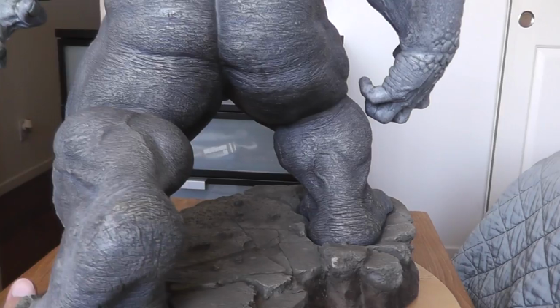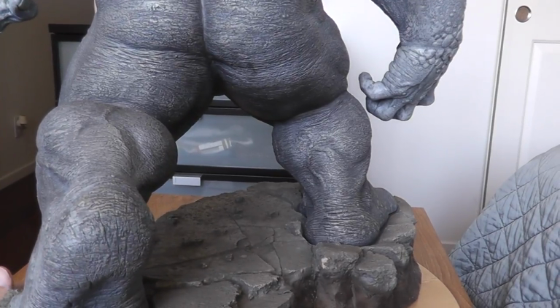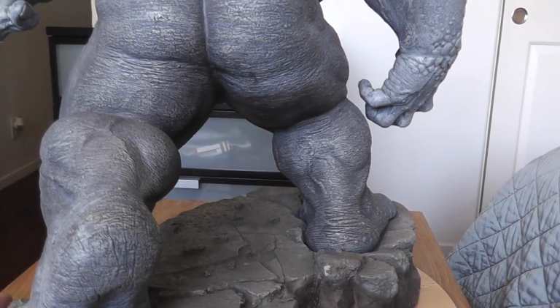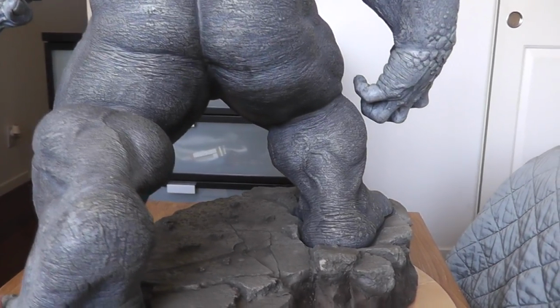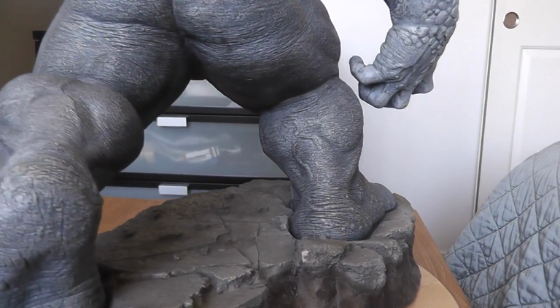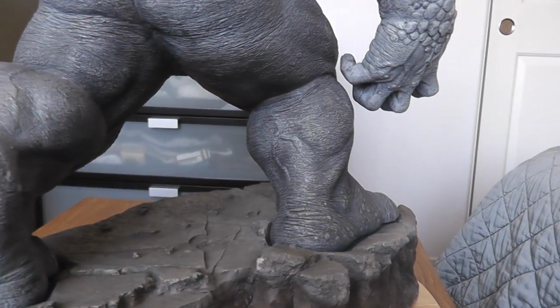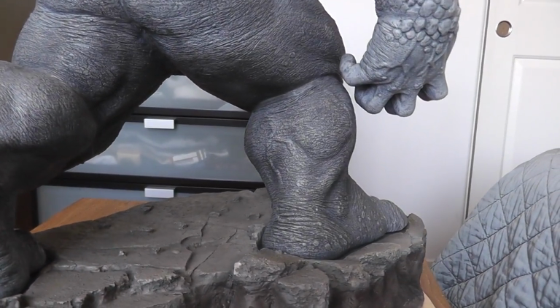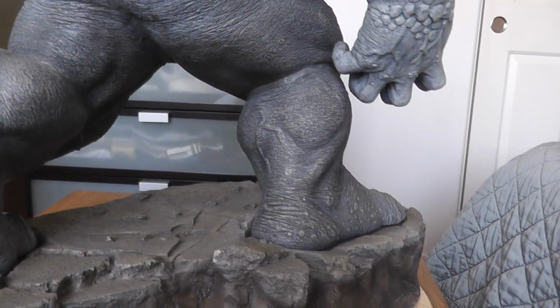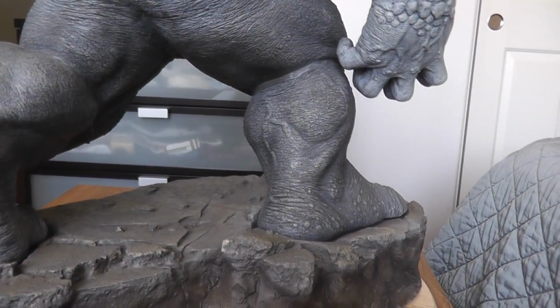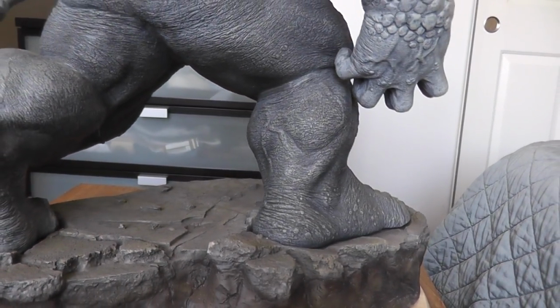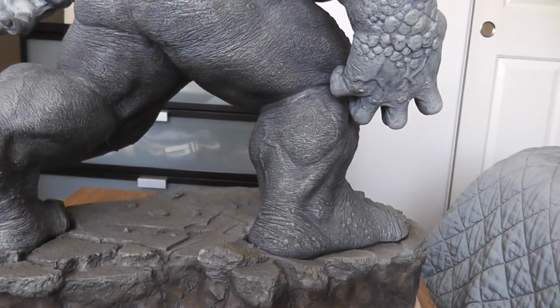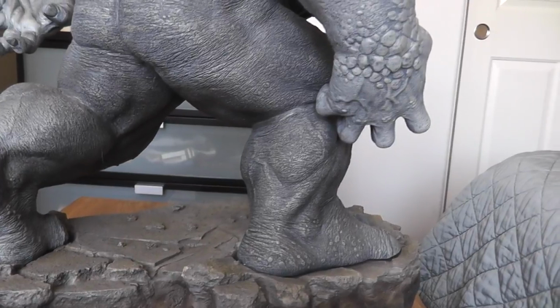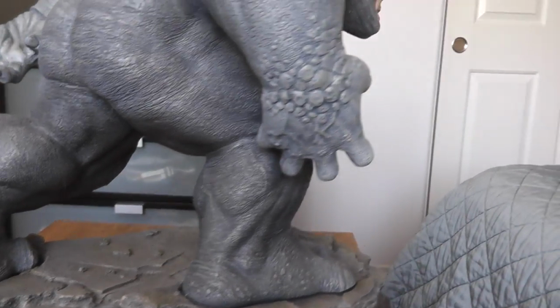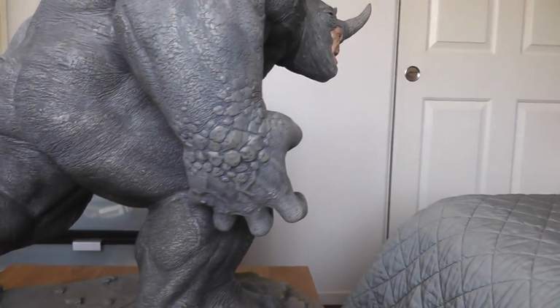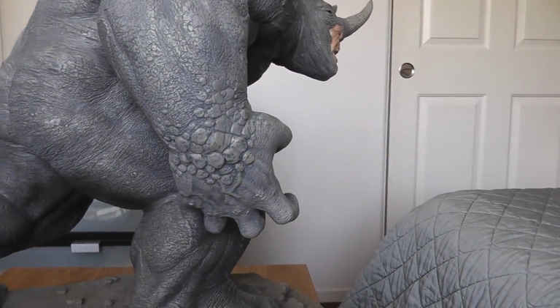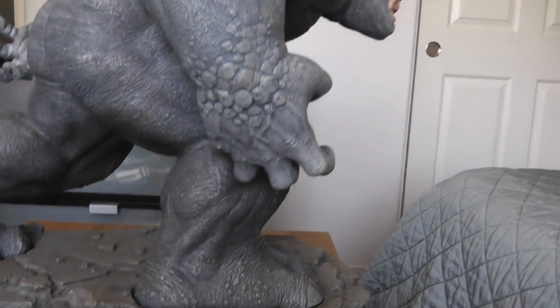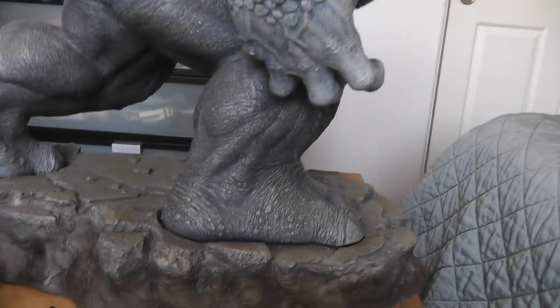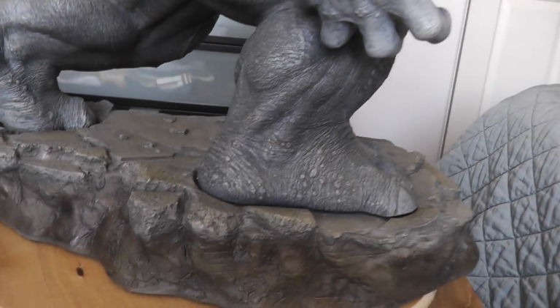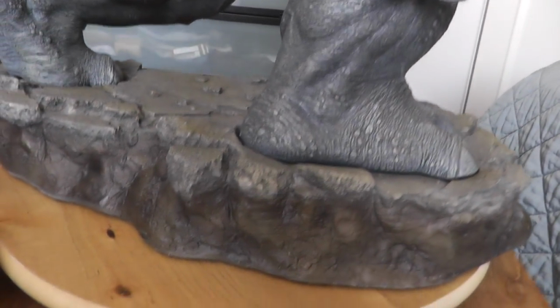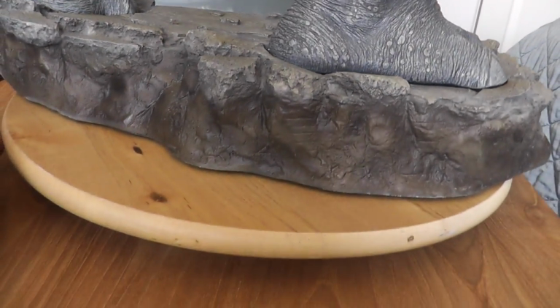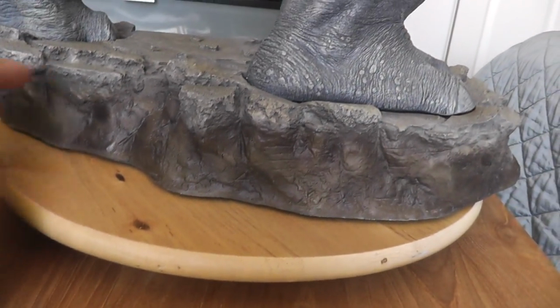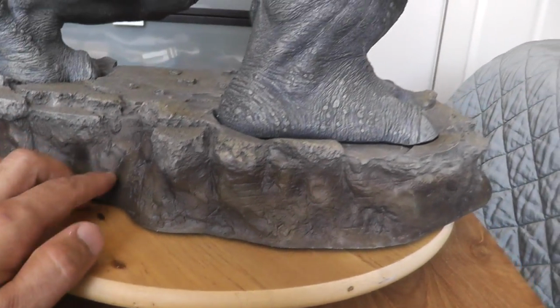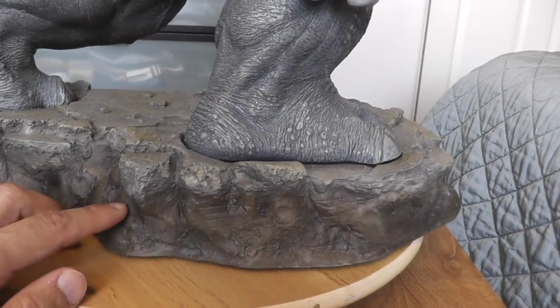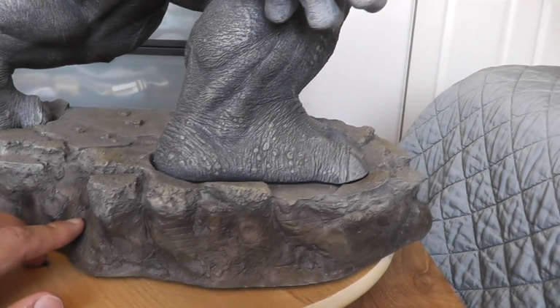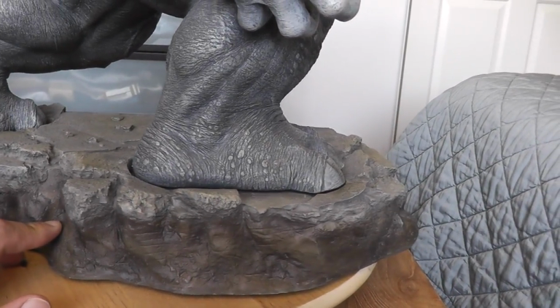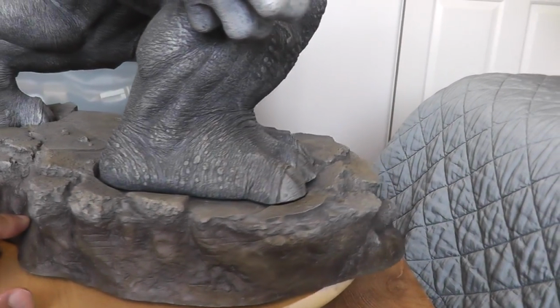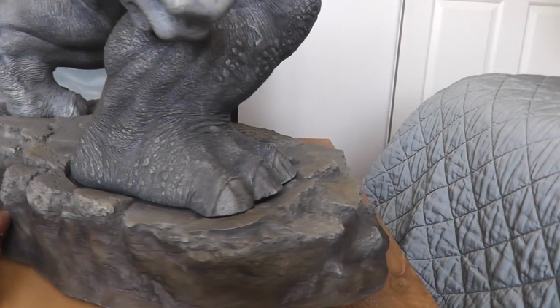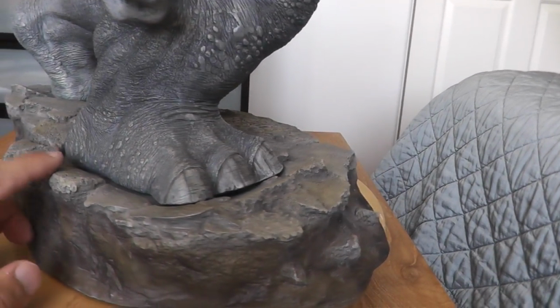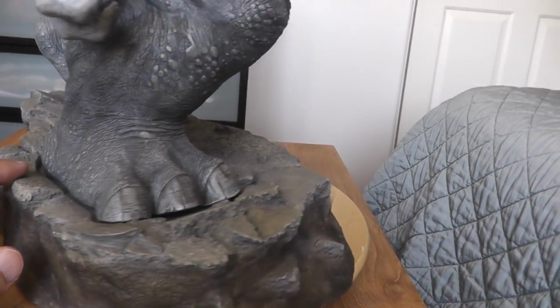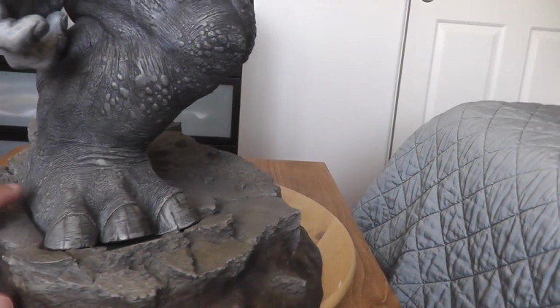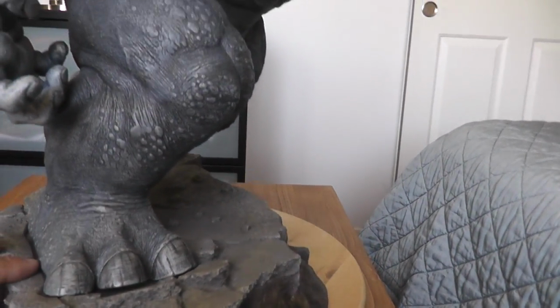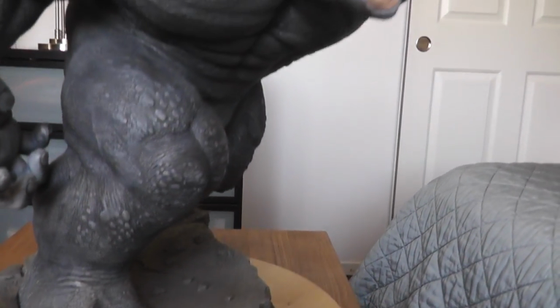They did a great job on painting and the textures. The base could be better though. Besides that, it was awesome.